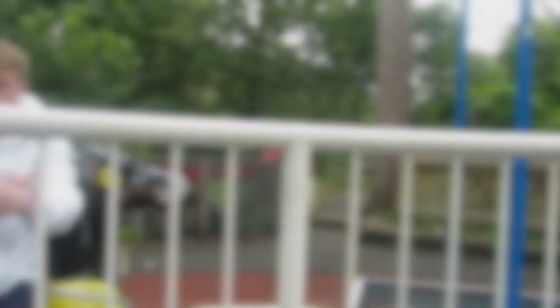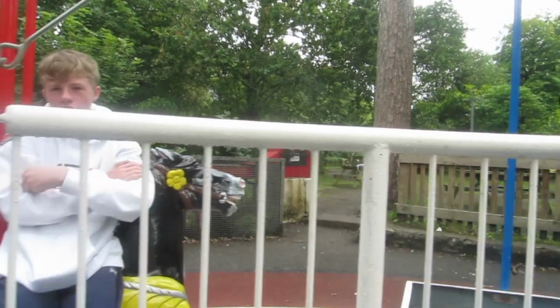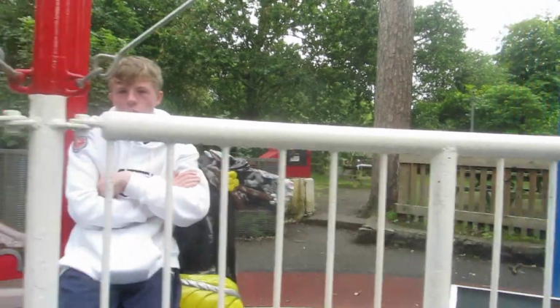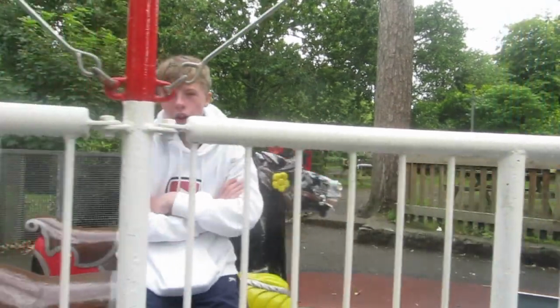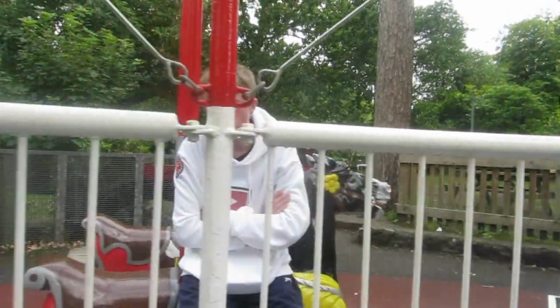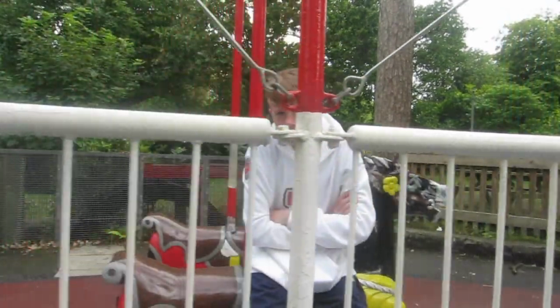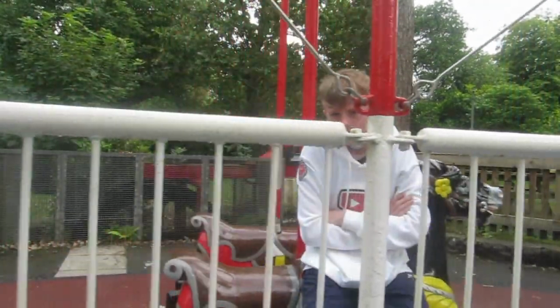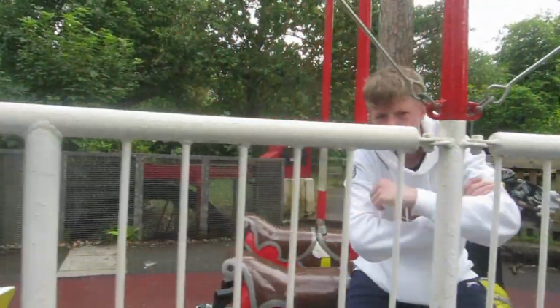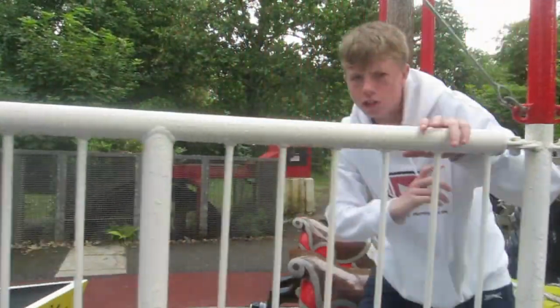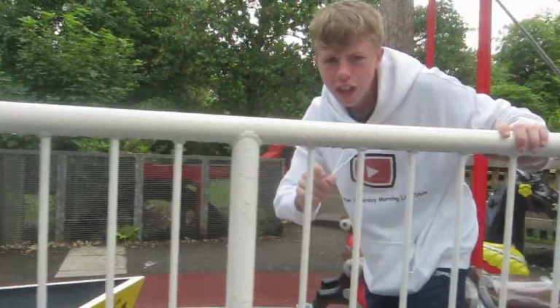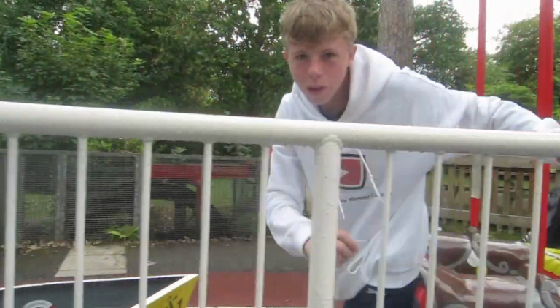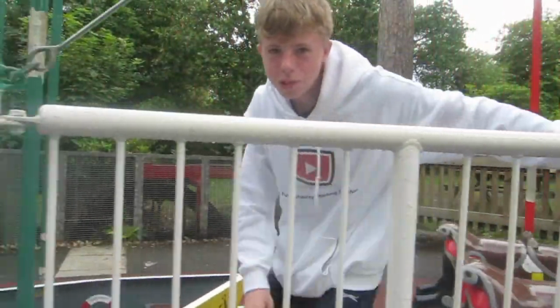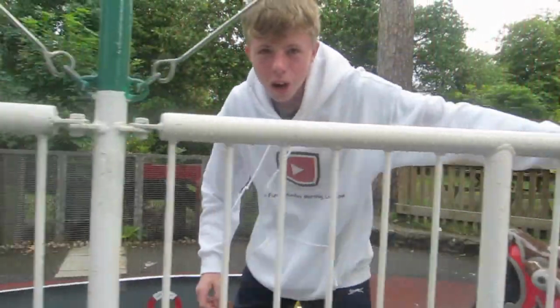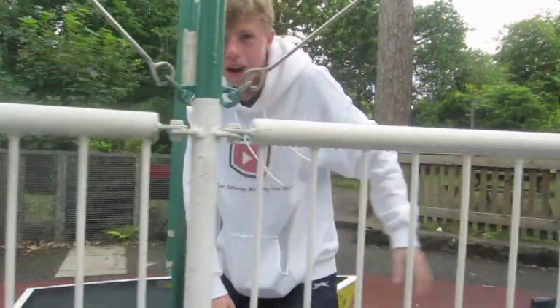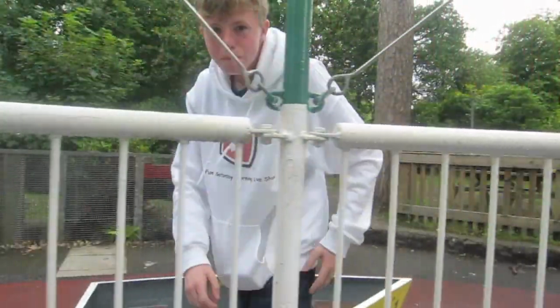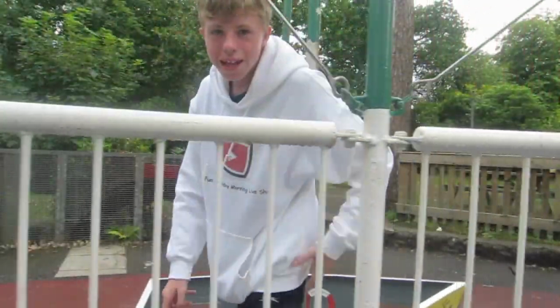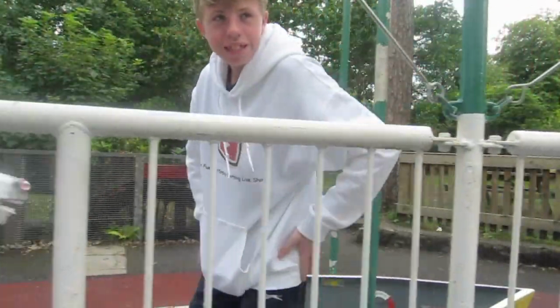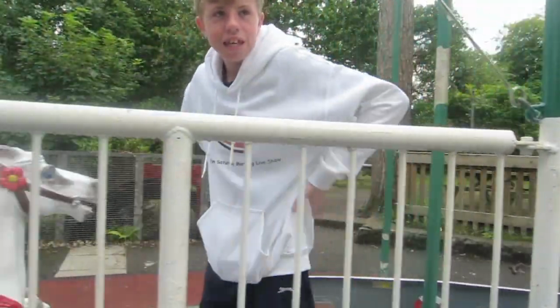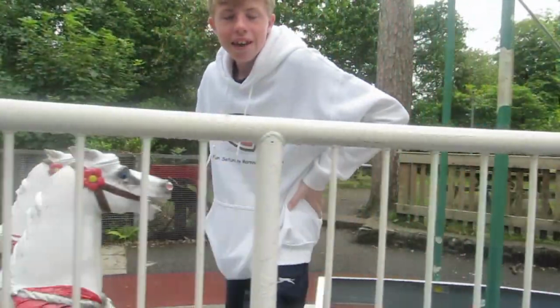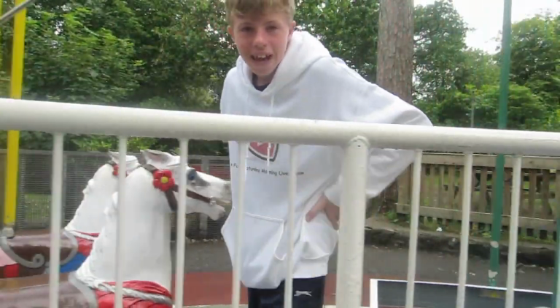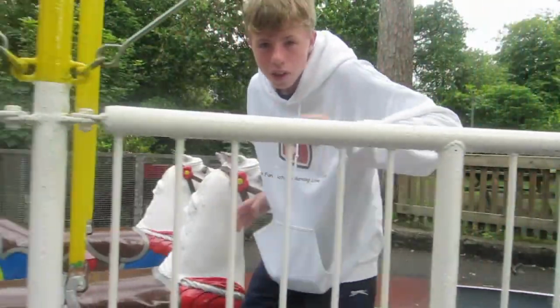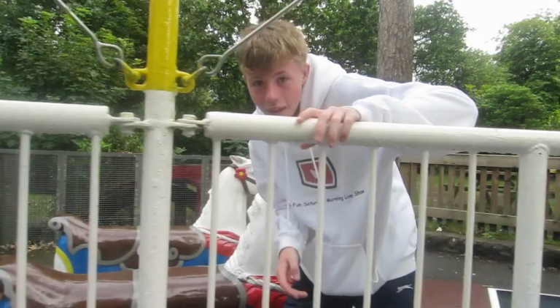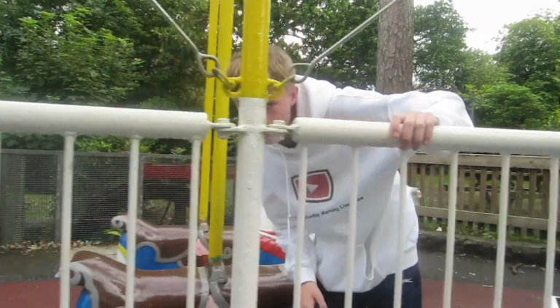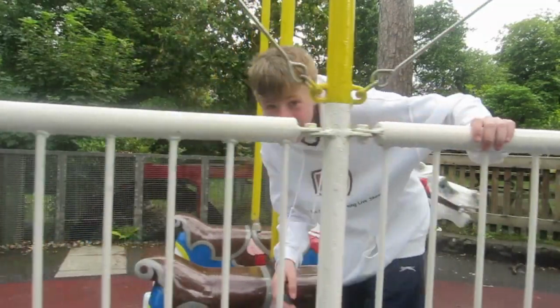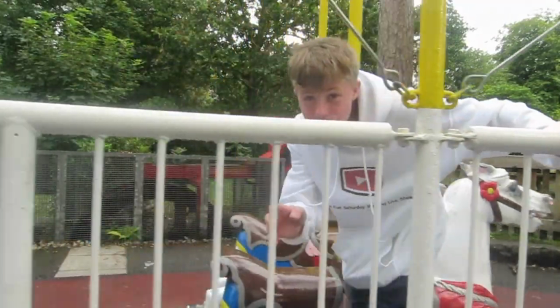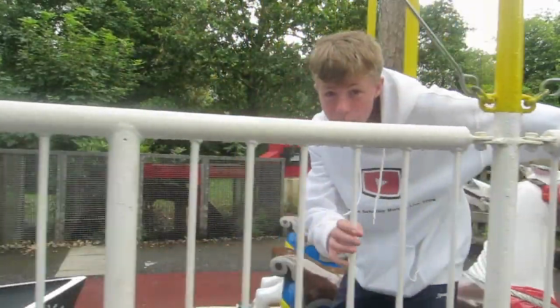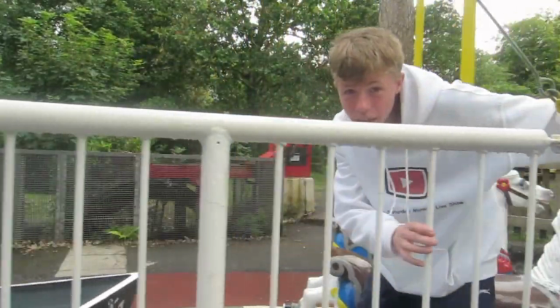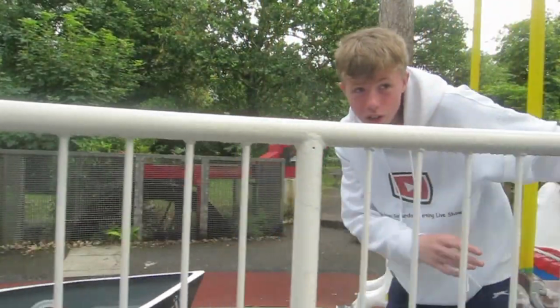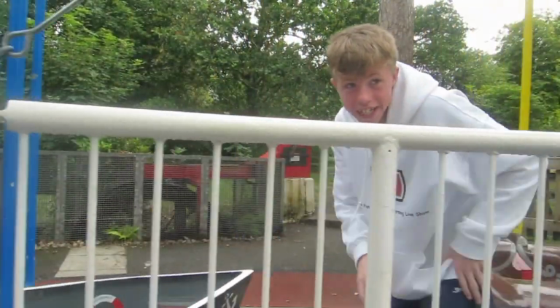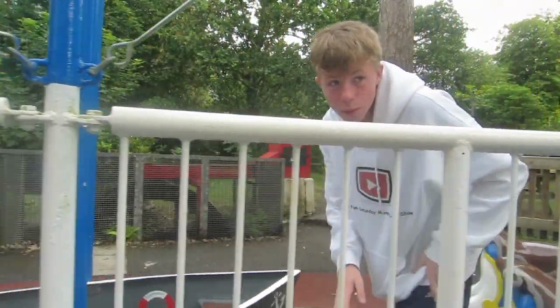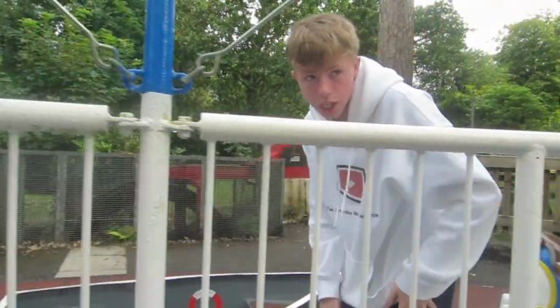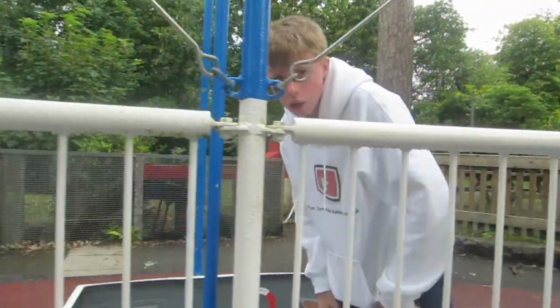So, hello everyone. Welcome to the show. My name is Anthony. Now everyone, I'm sorry about the camera angle. It's rubbish, I know. Don't get me wrong.